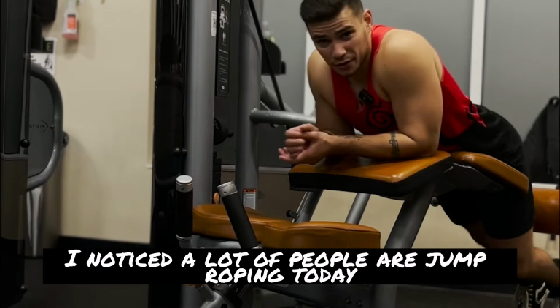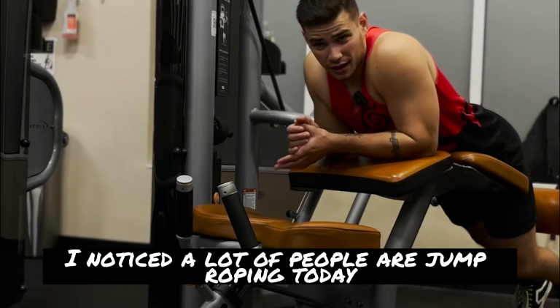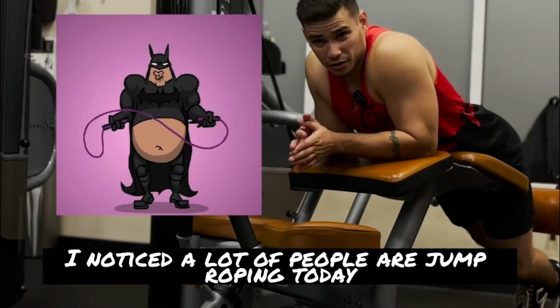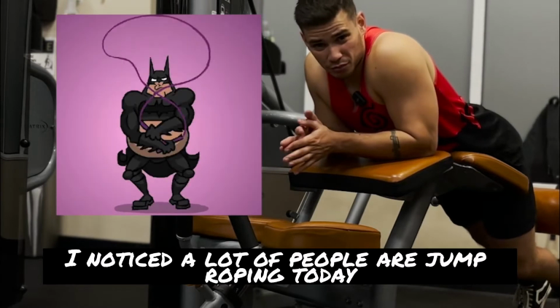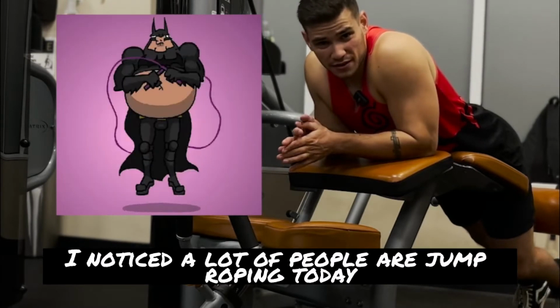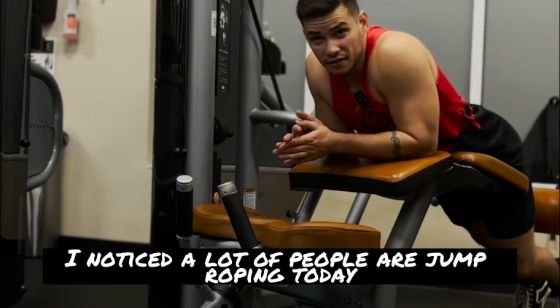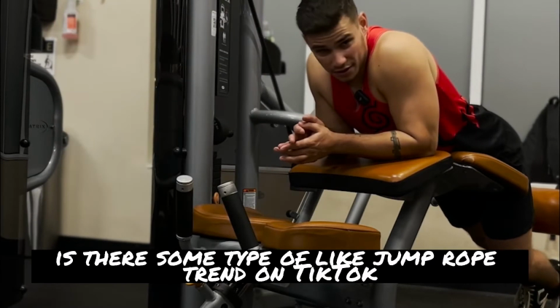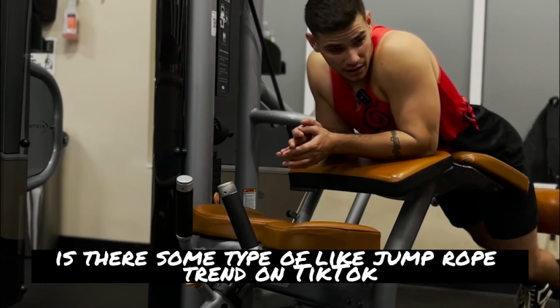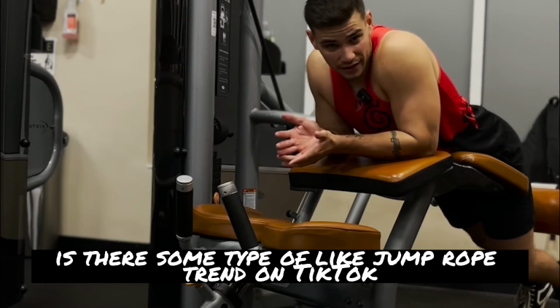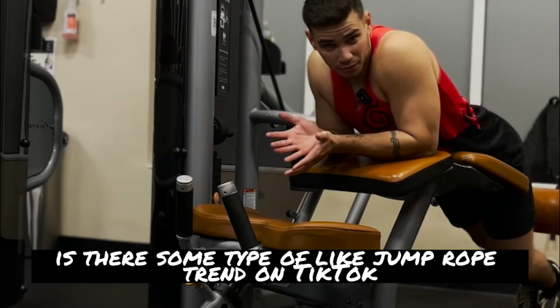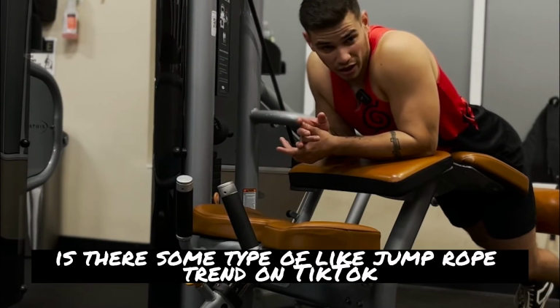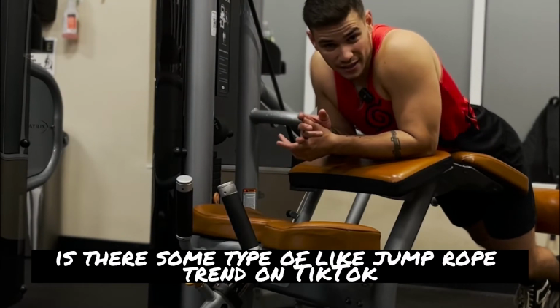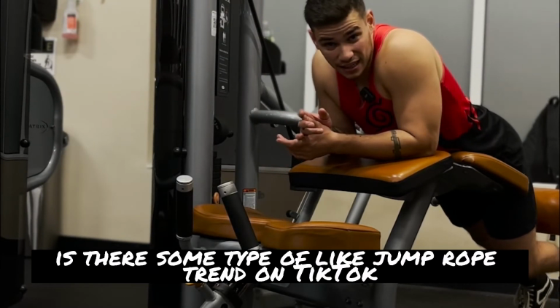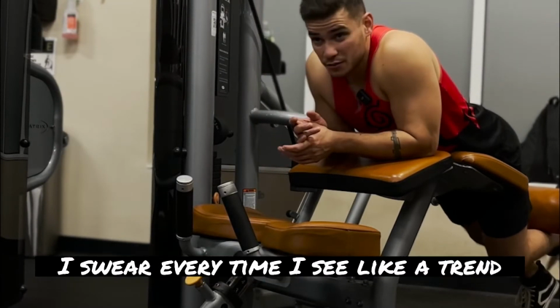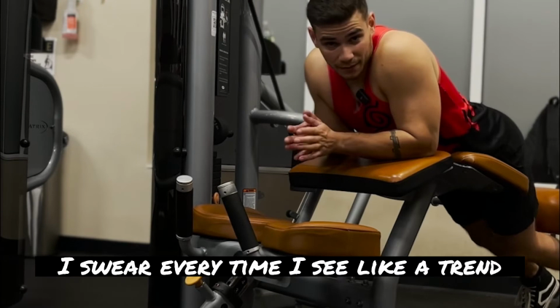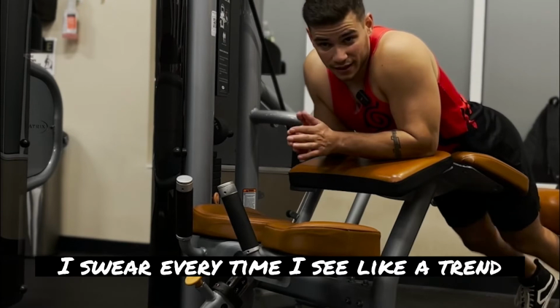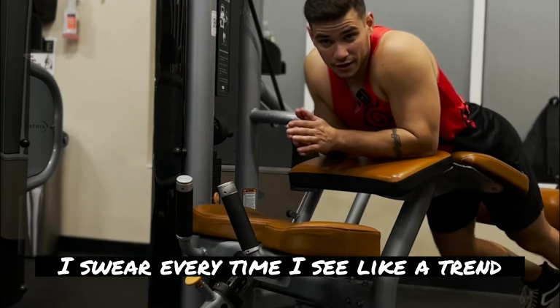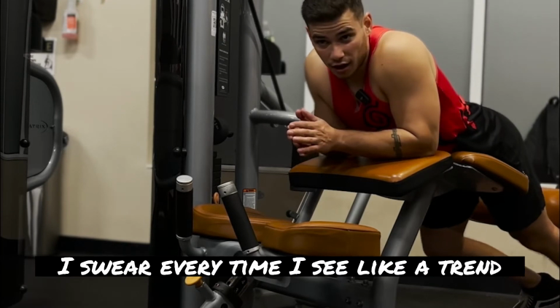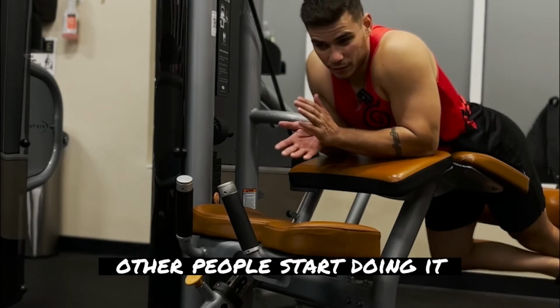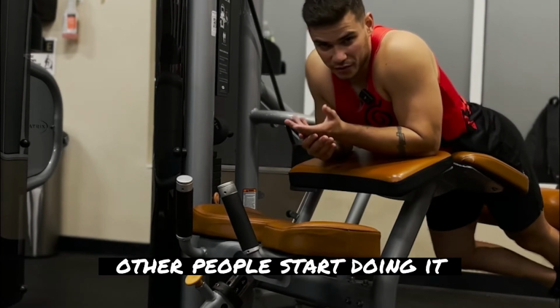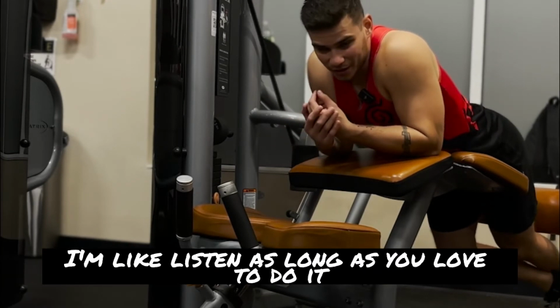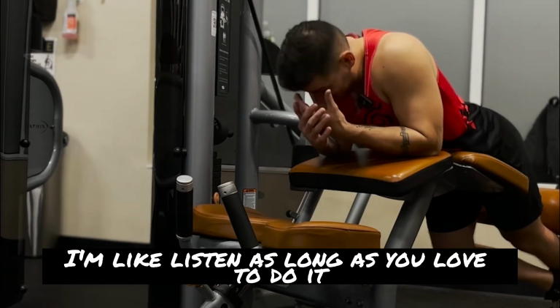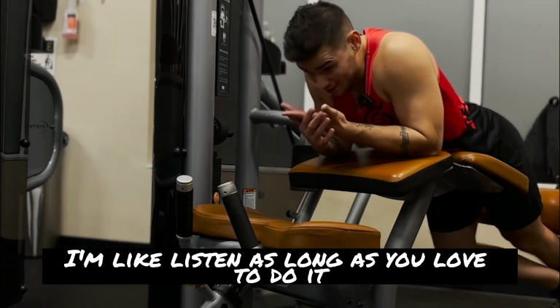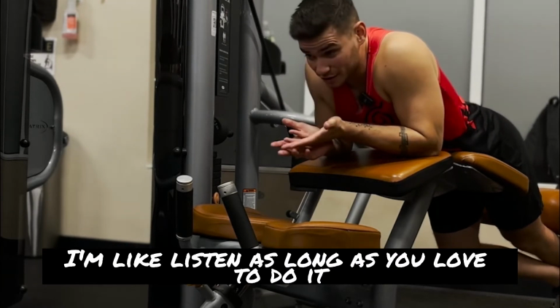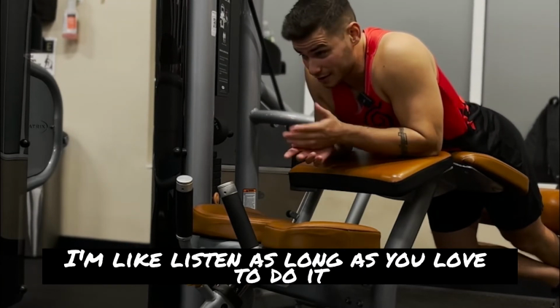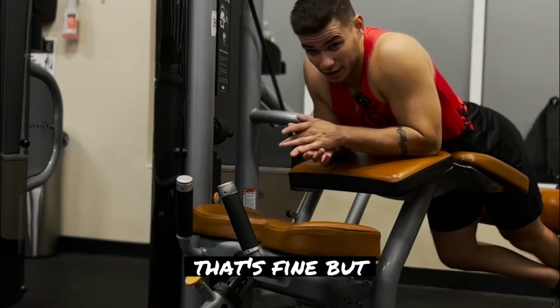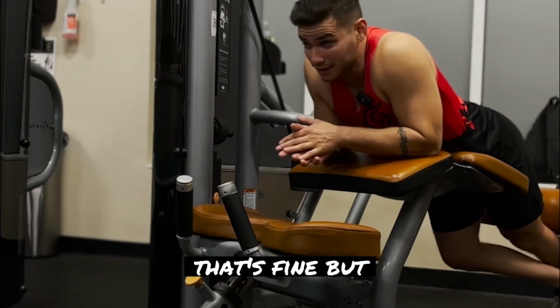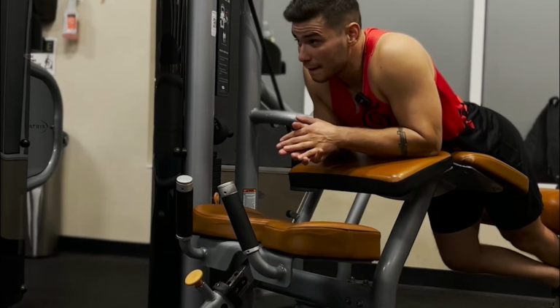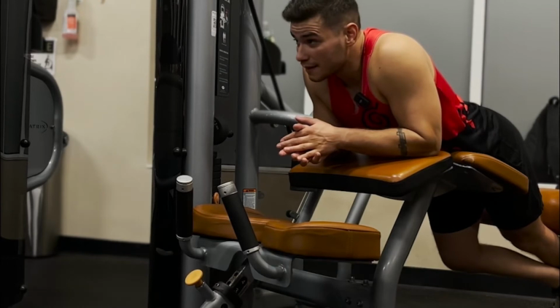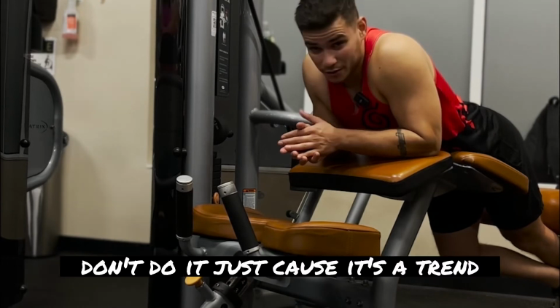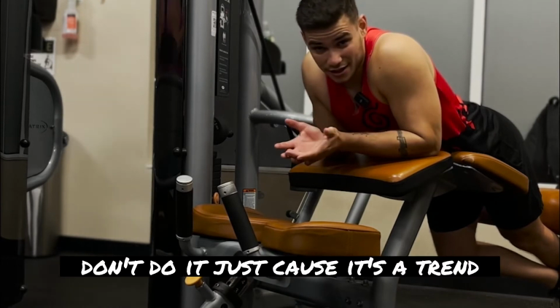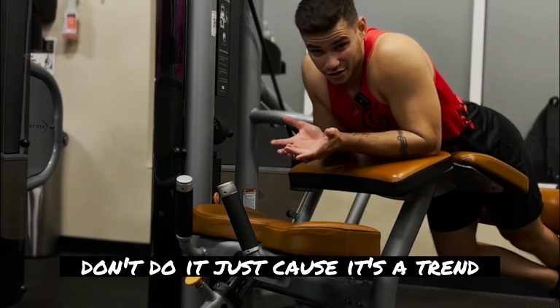I noticed a lot of people are jump roping today. Is there some type of jump rope trend on TikTok? I swear, every time I see a trend, other people start doing it. Listen, as long as you love to do it that's fine, but don't do it just because it's a trend.